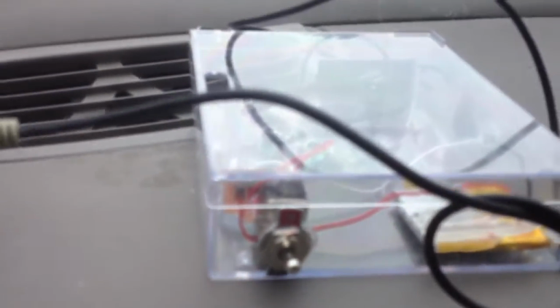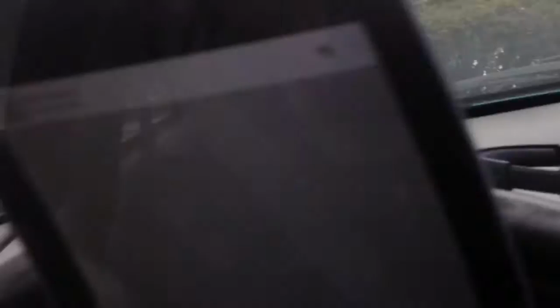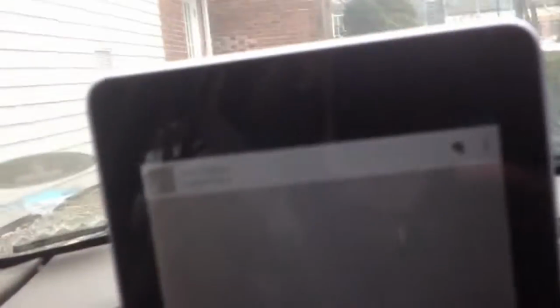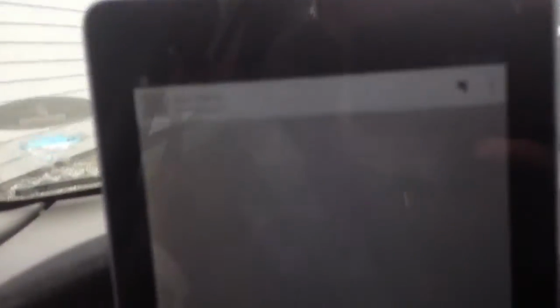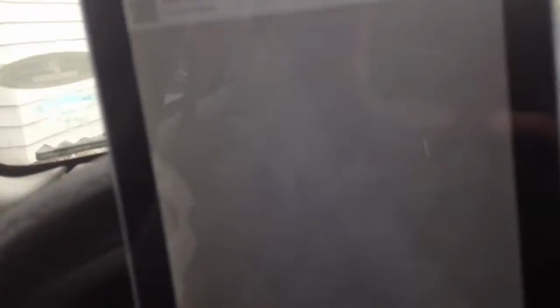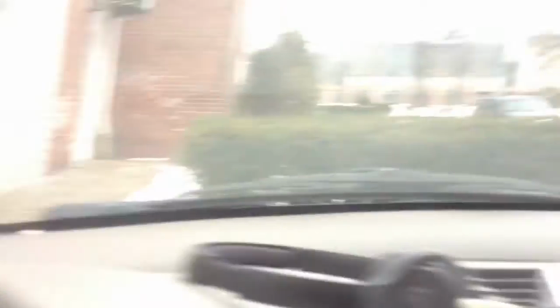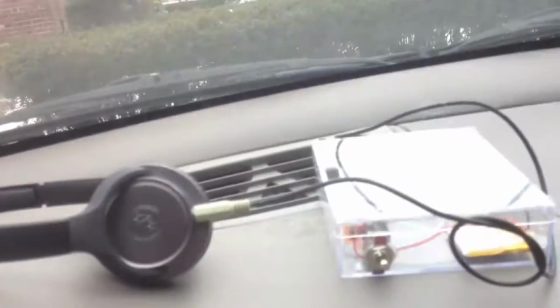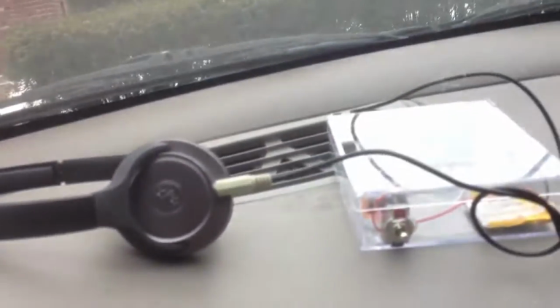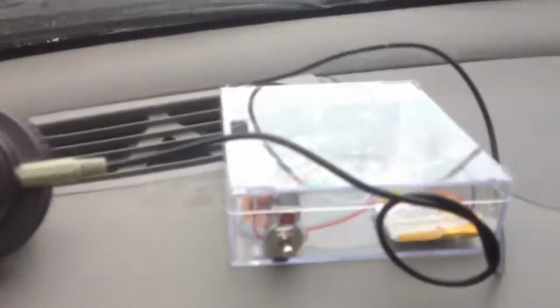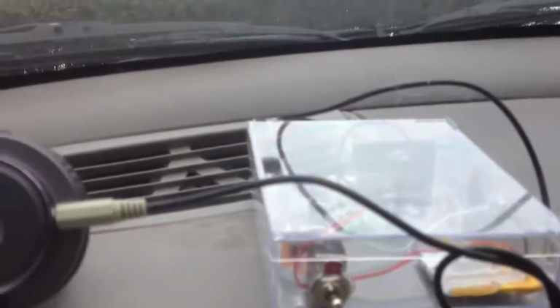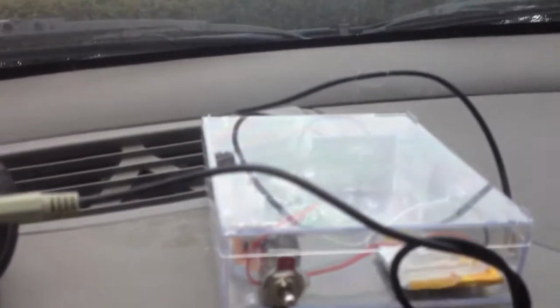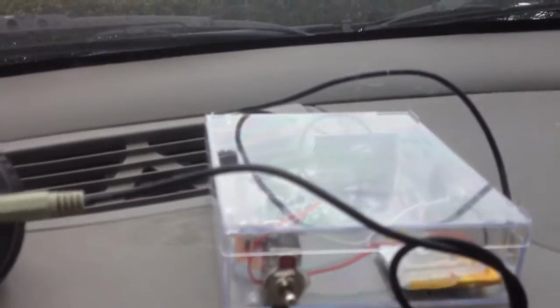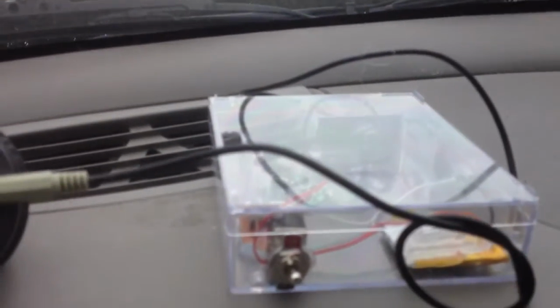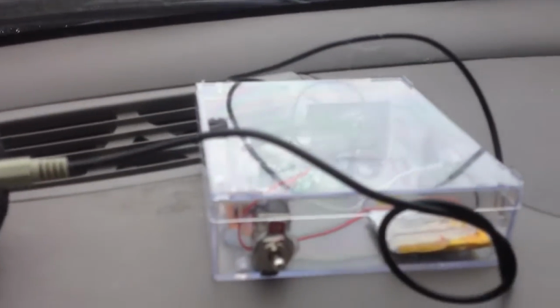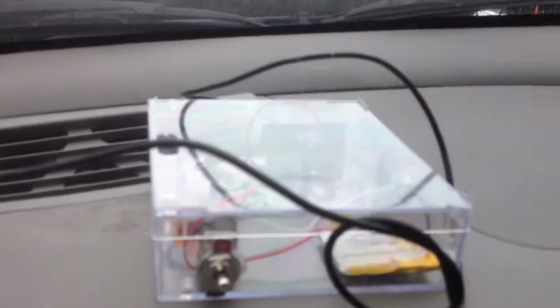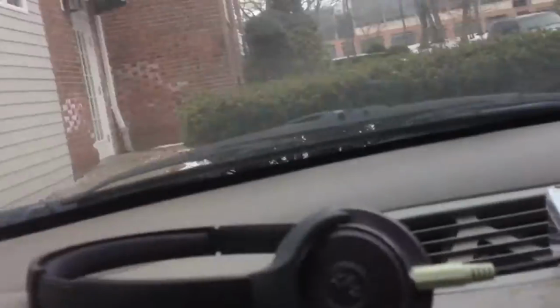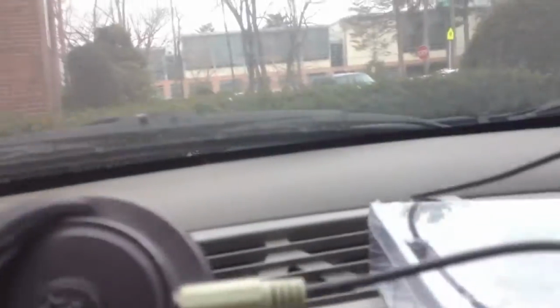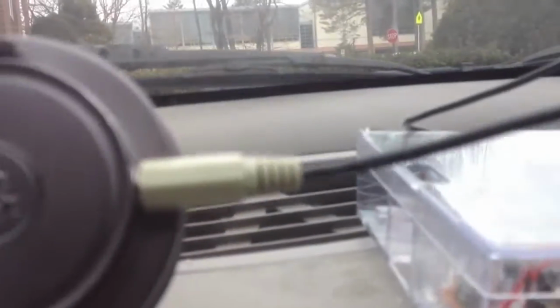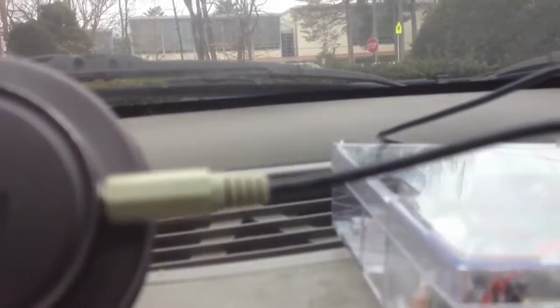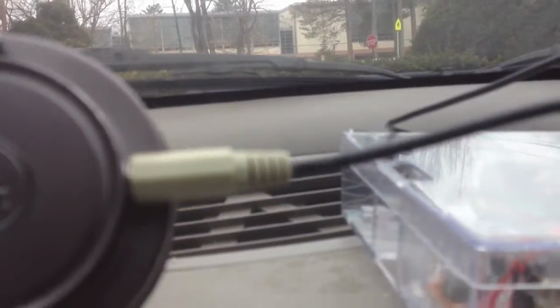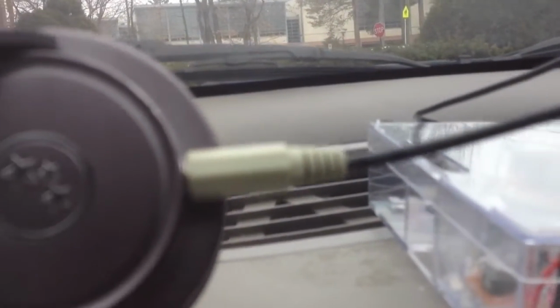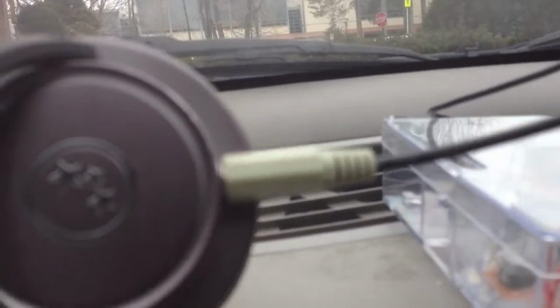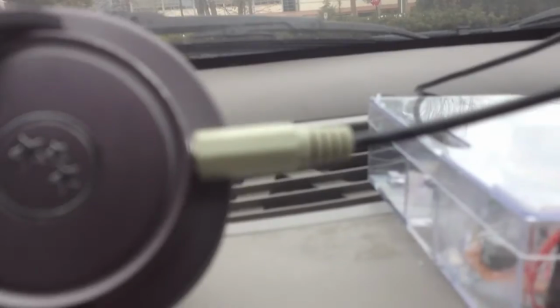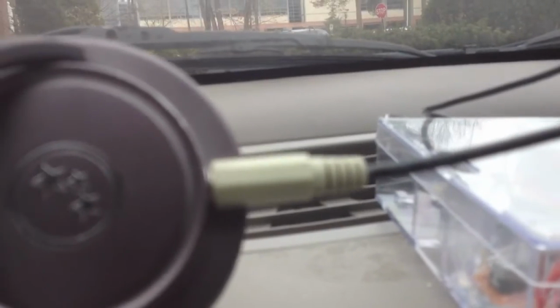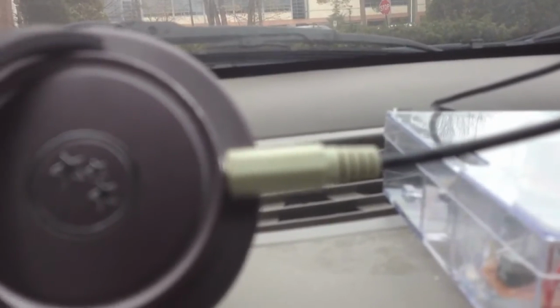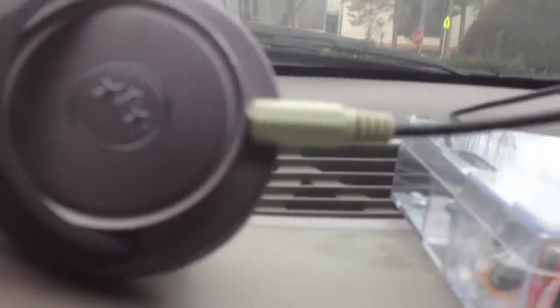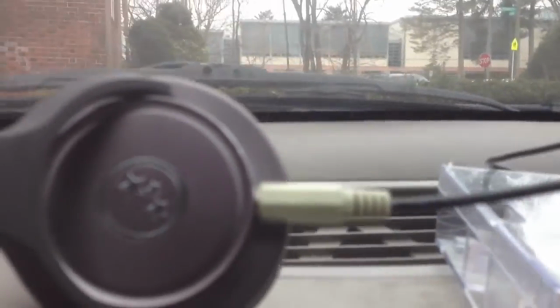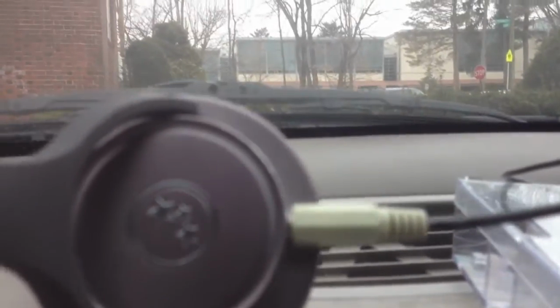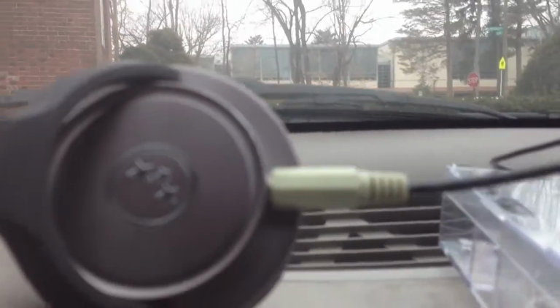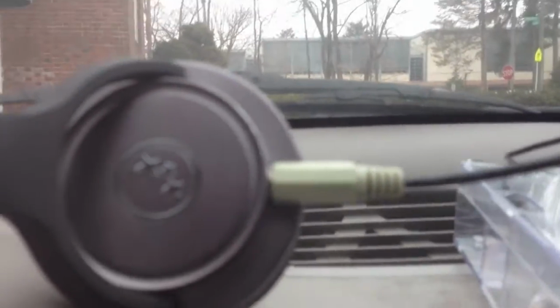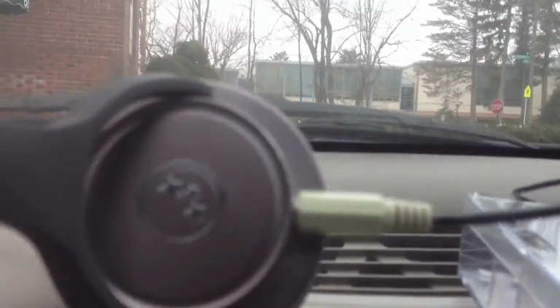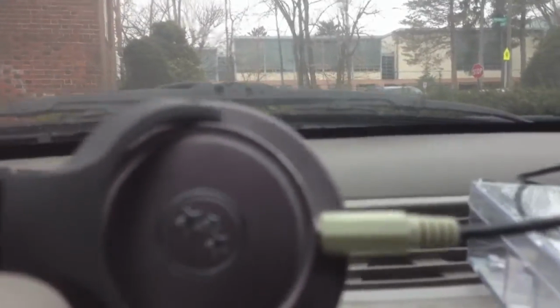Say I connect my Nexus 7 to this with Bluetooth, it'll output audio to the 3.5mm jack. You can plug it into anything, even headphones.